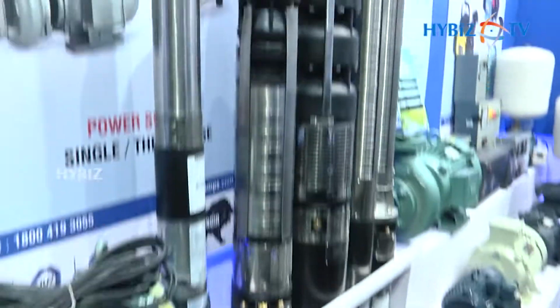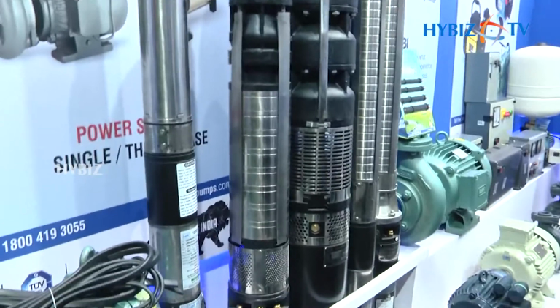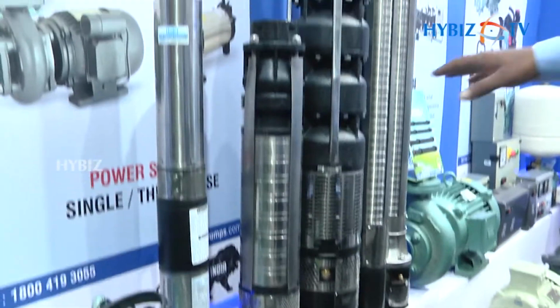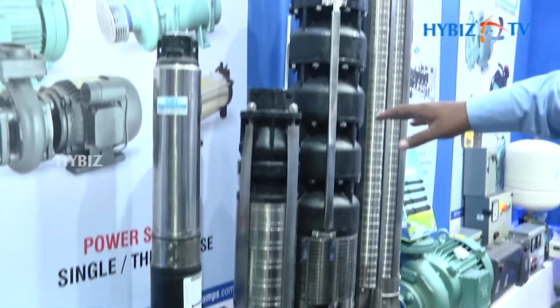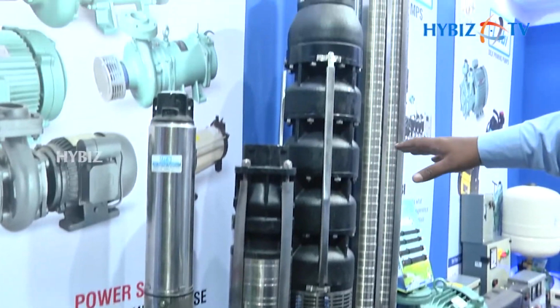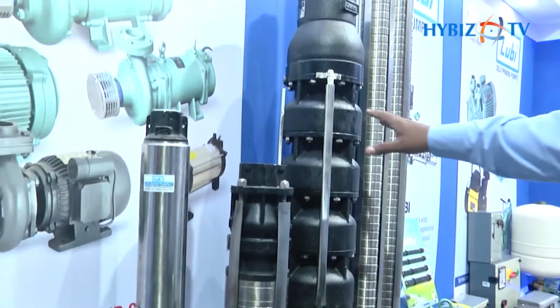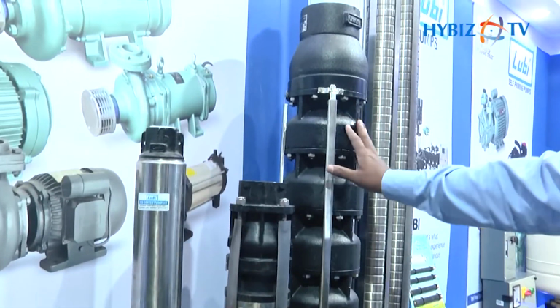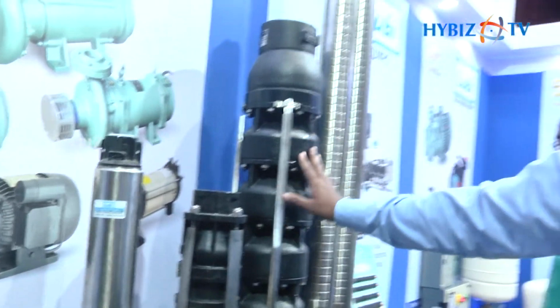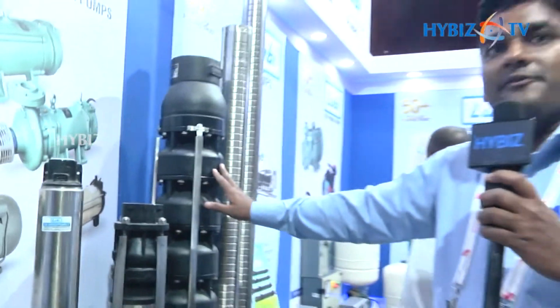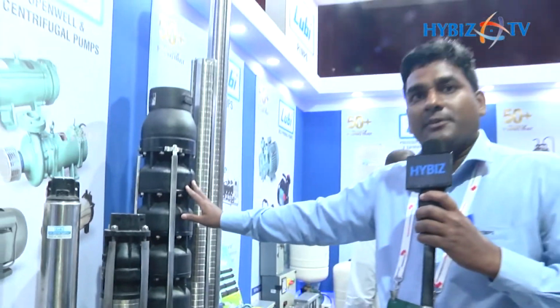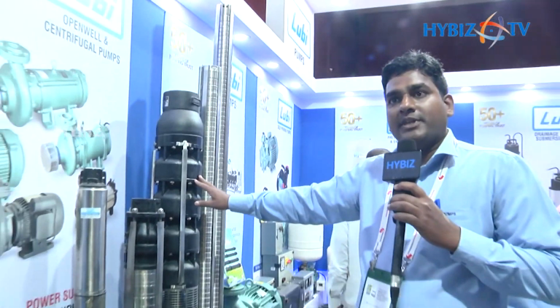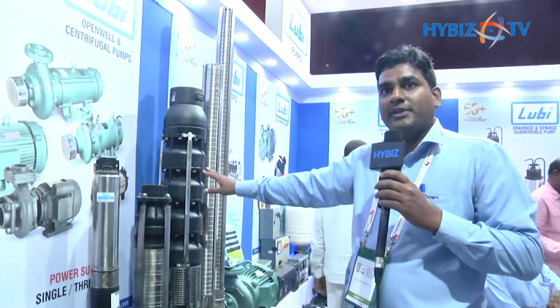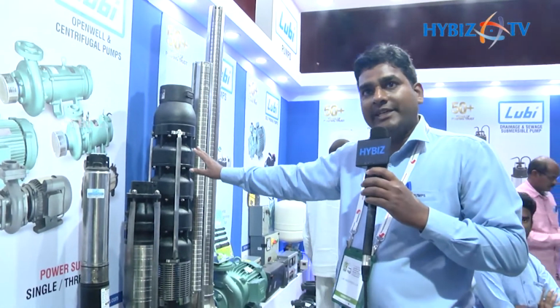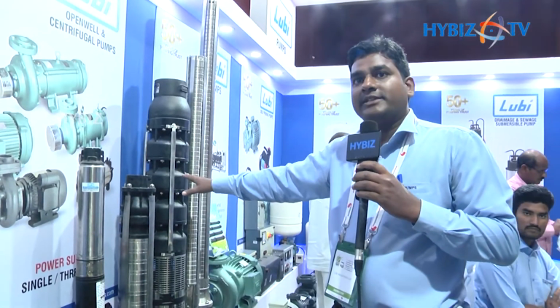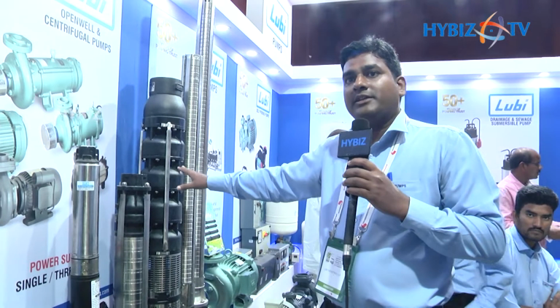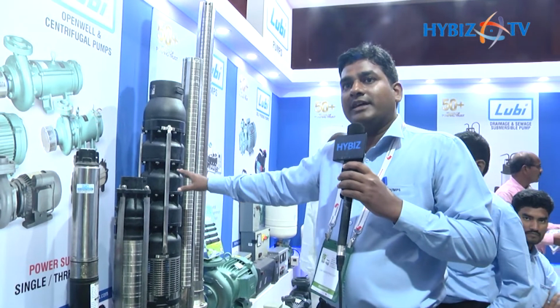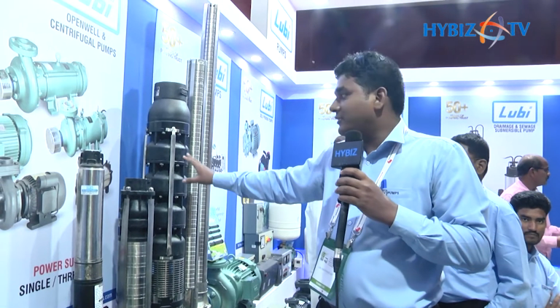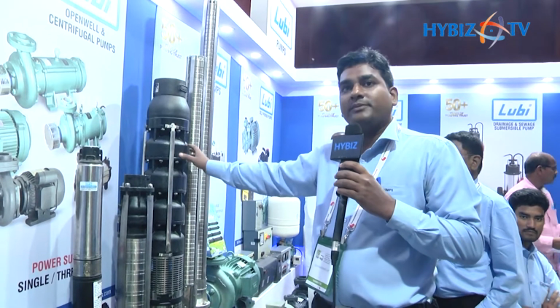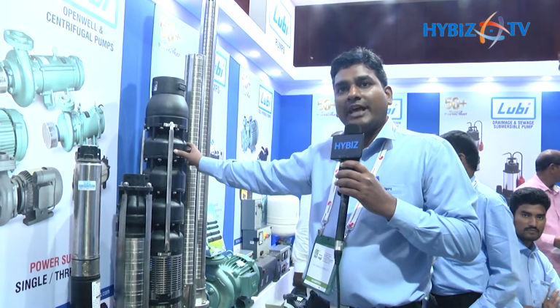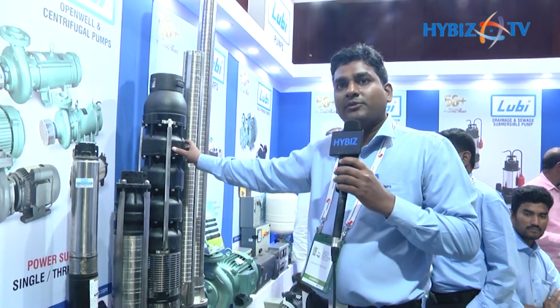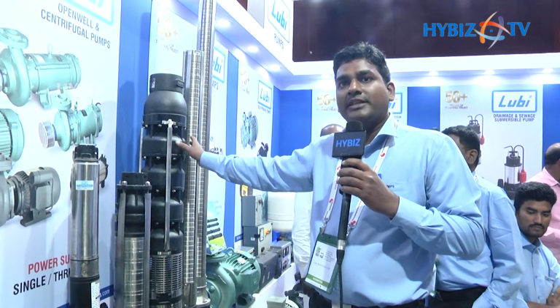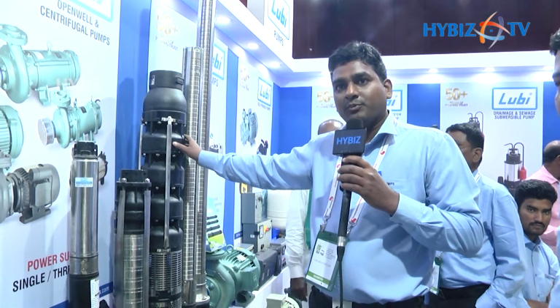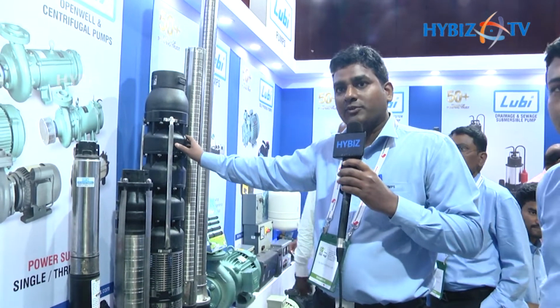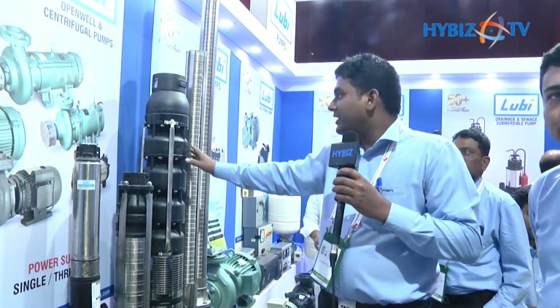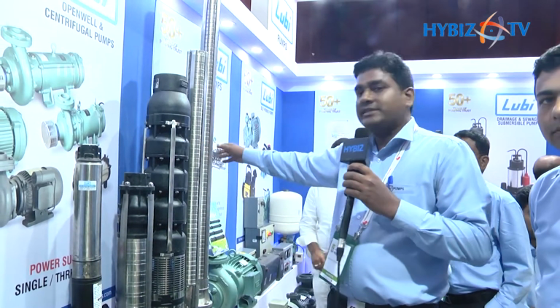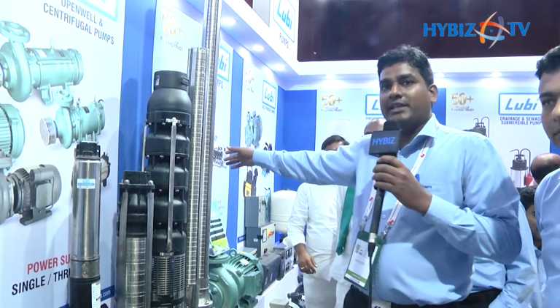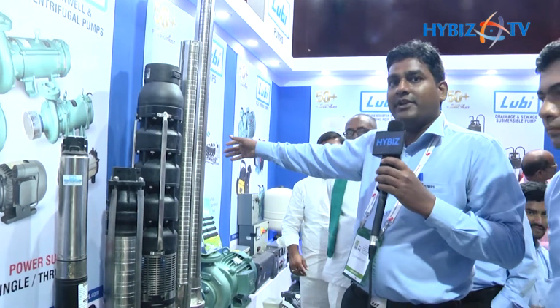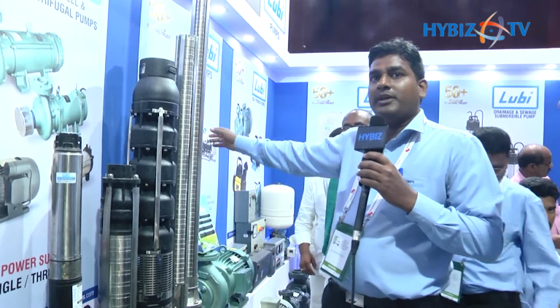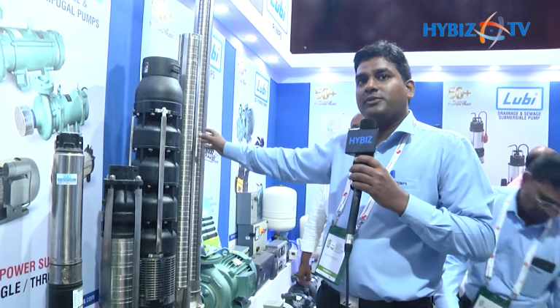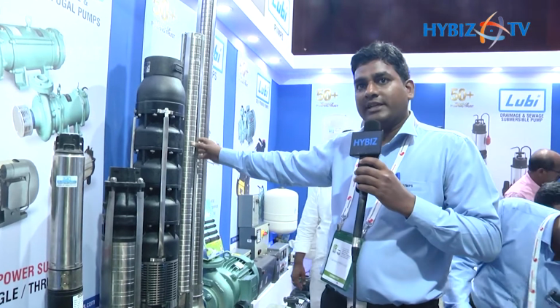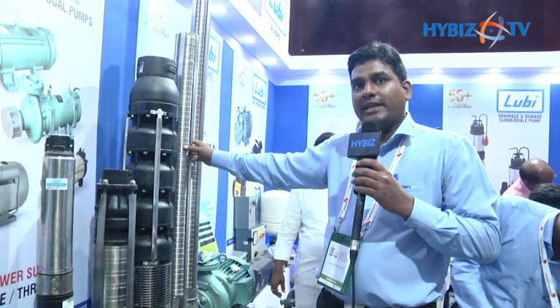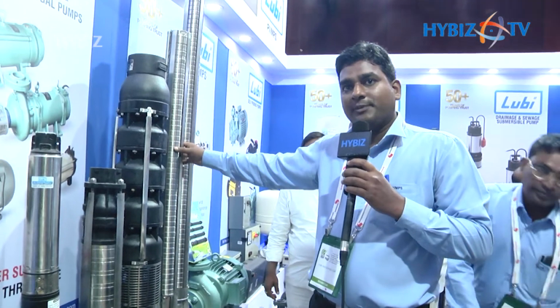Plus, each and every motor, we have V4, V6, CD-coded system. The variety of range — we have SS pumps.